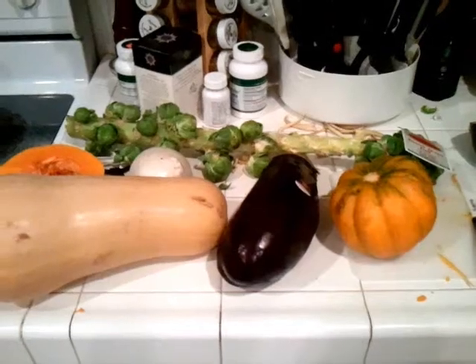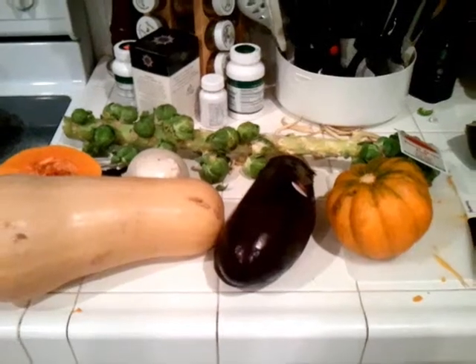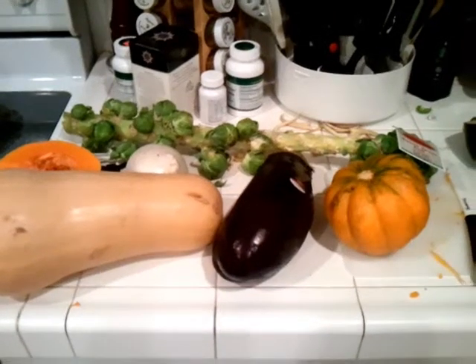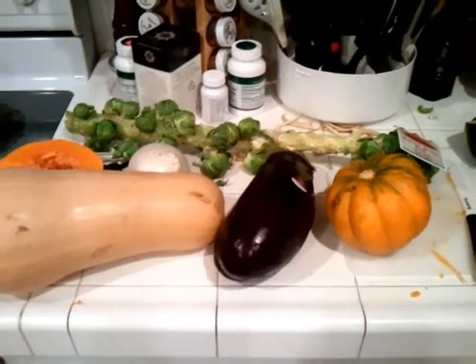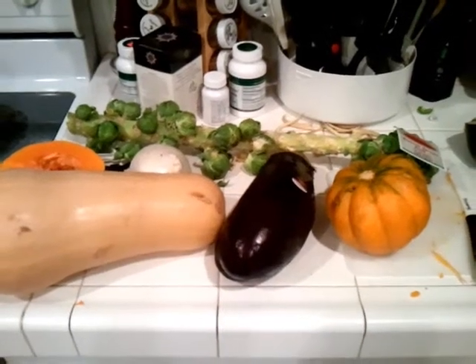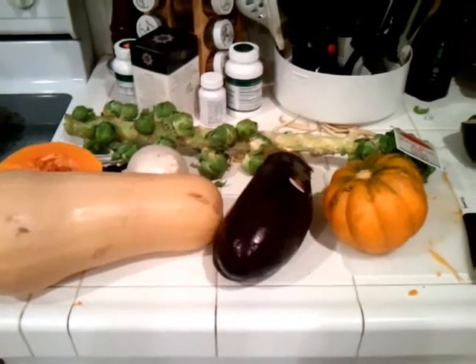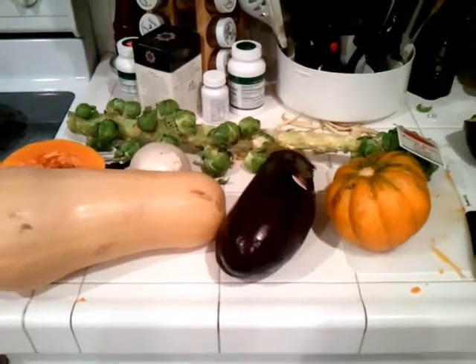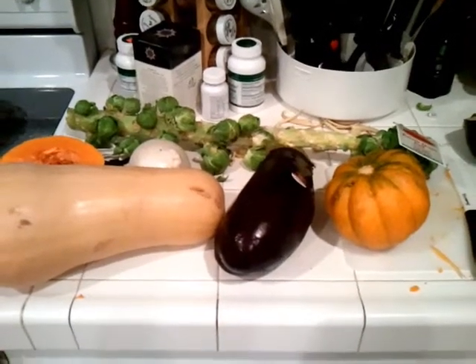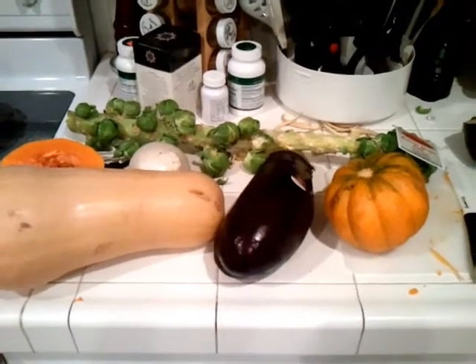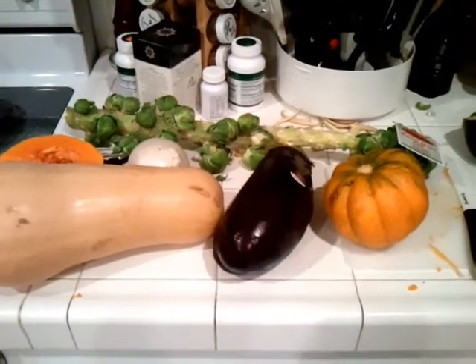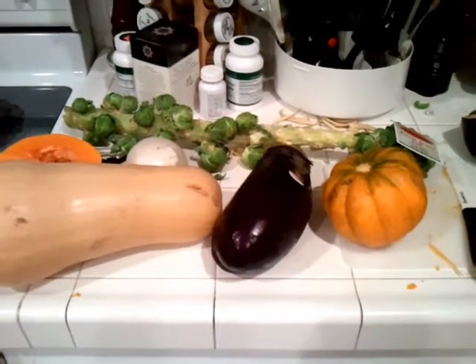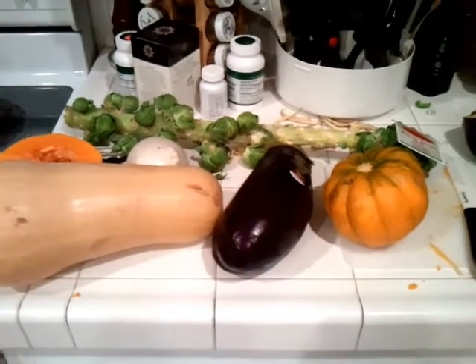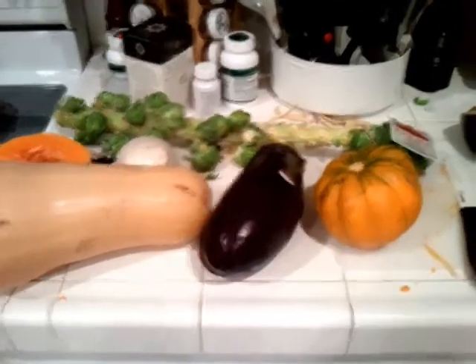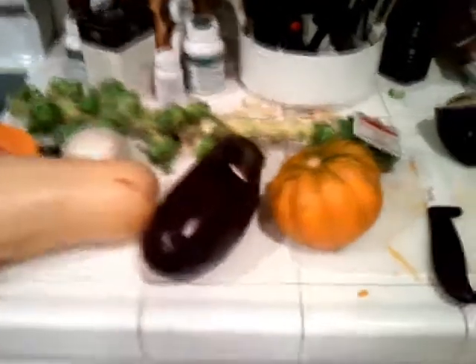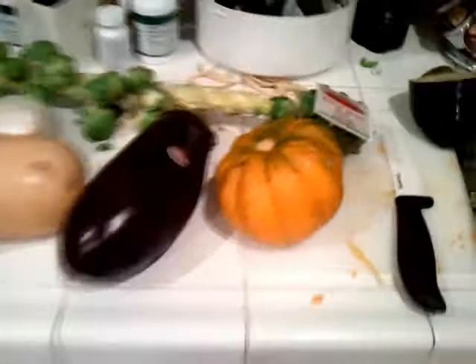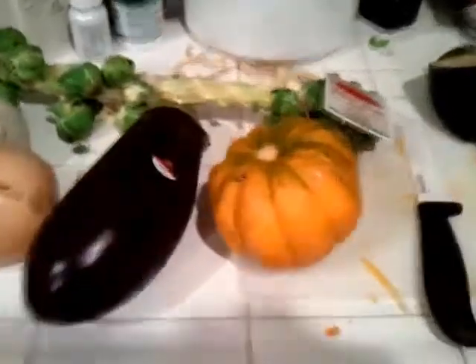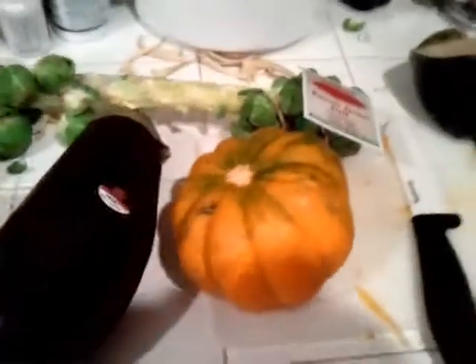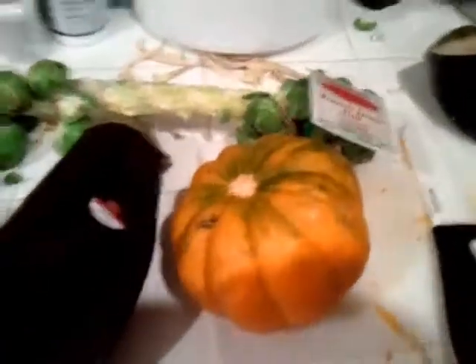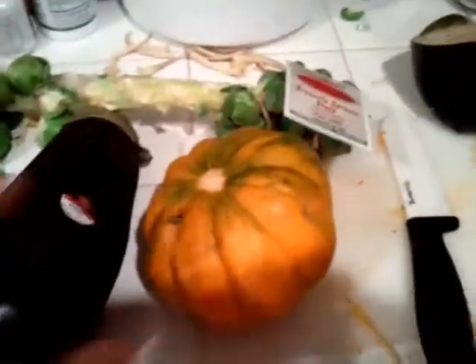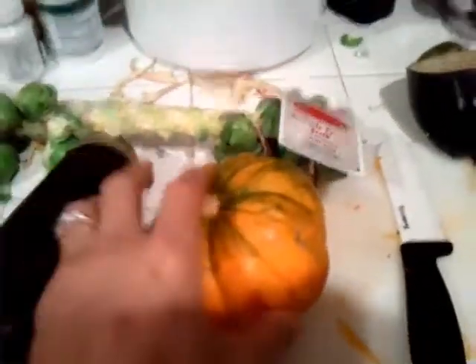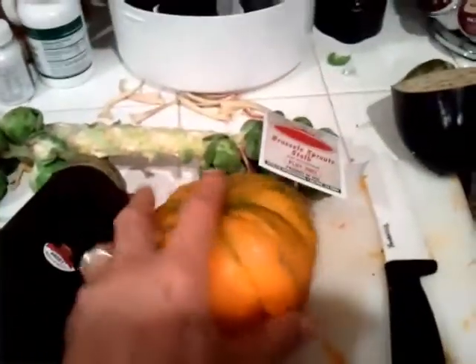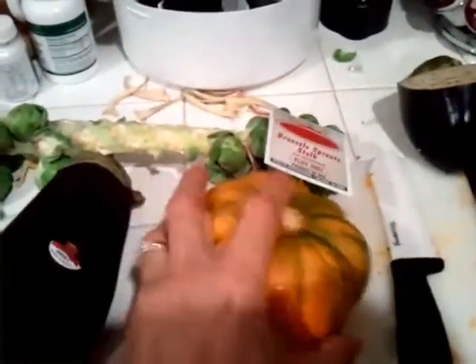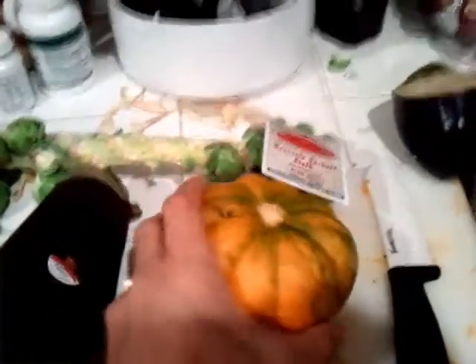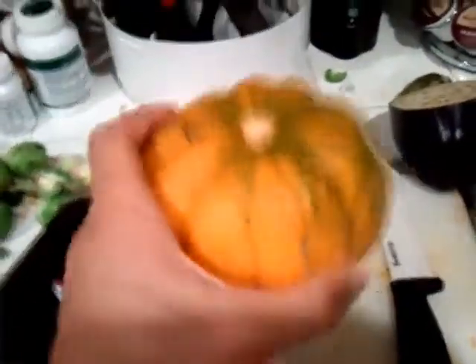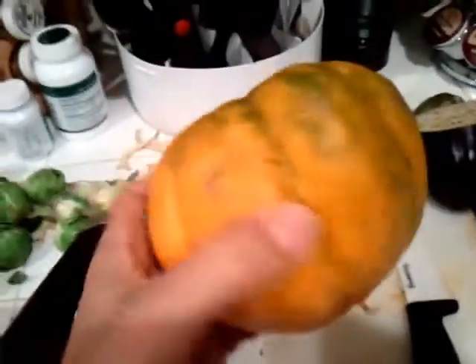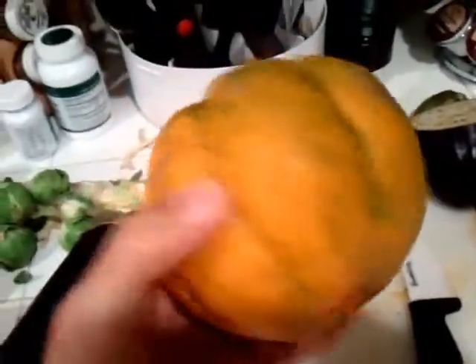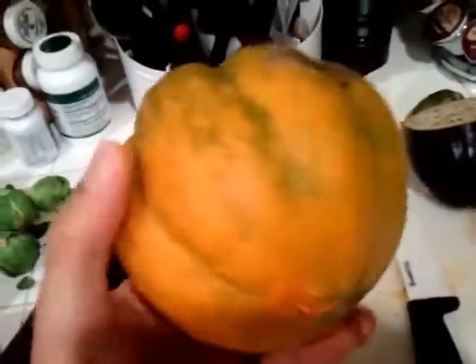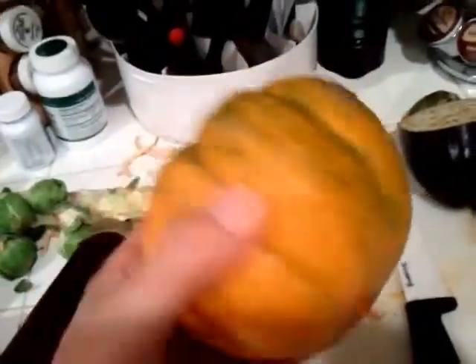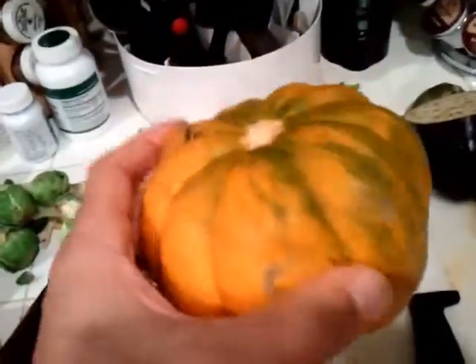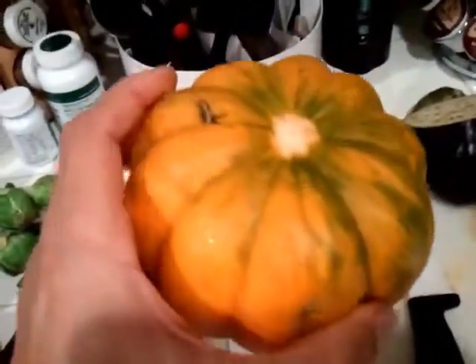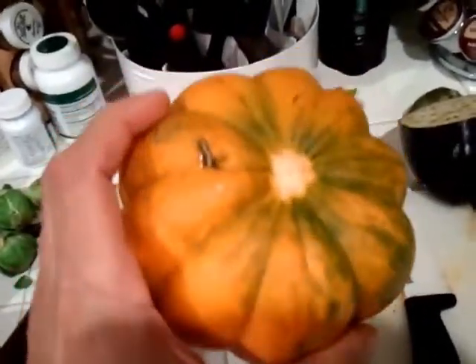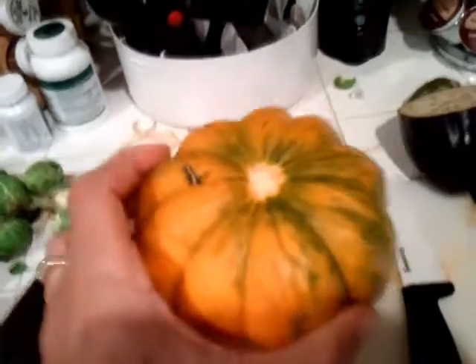Tonight for dinner we're going veggie. These are the ingredients. We've got an acorn squash. I've never tried this before. Hope it's tasty.